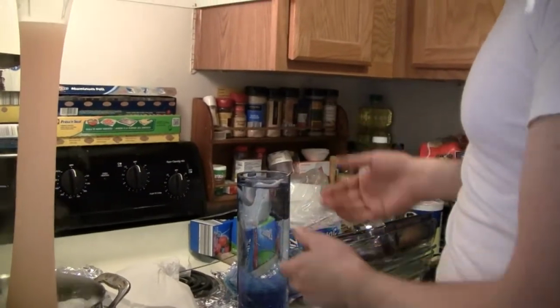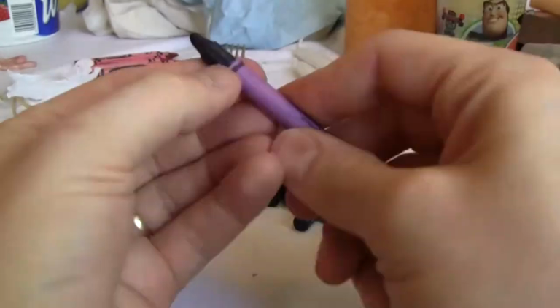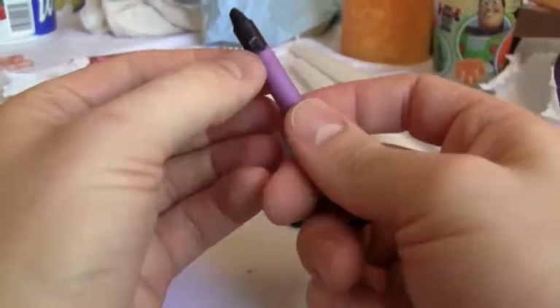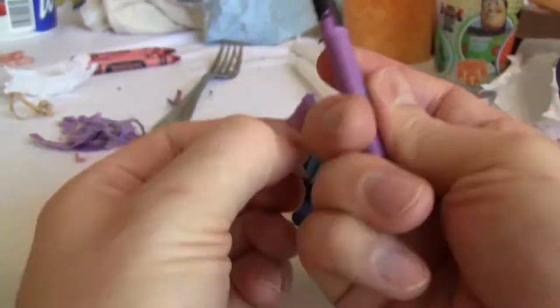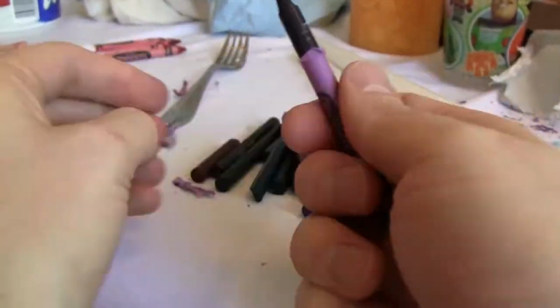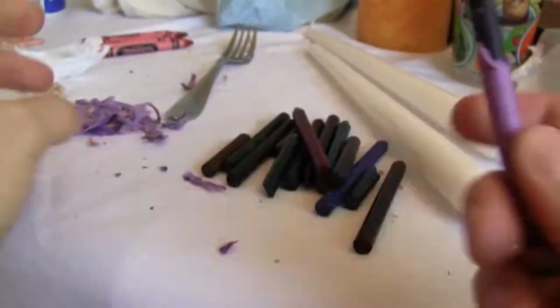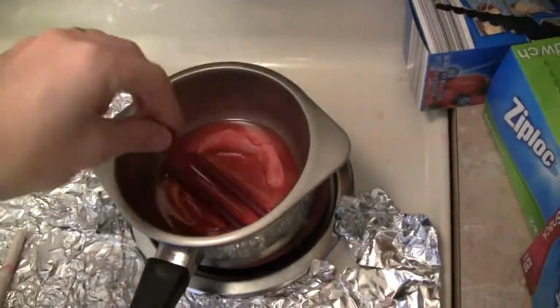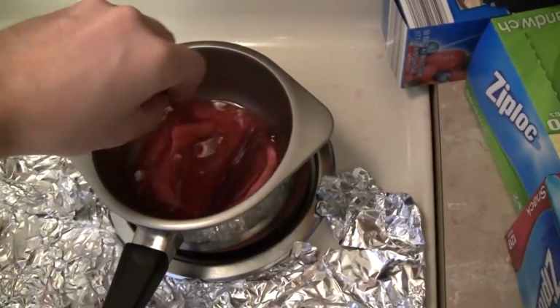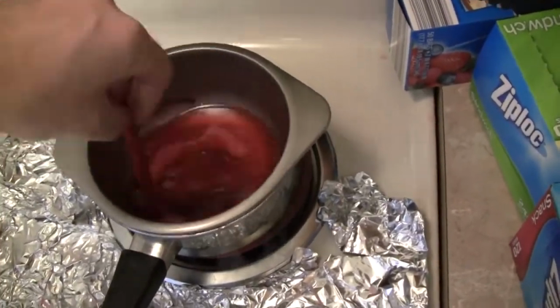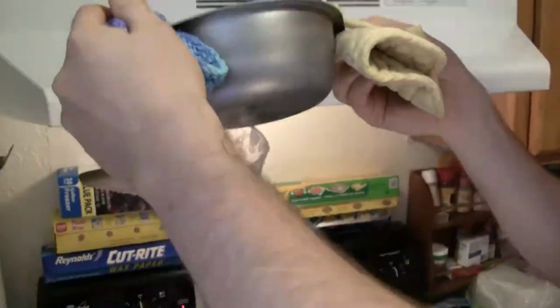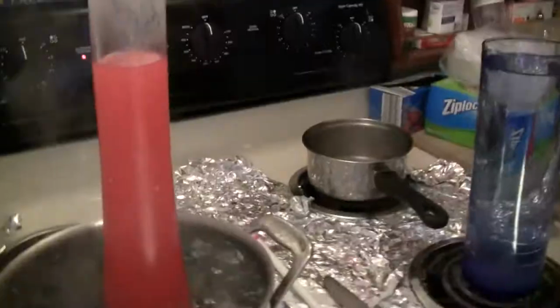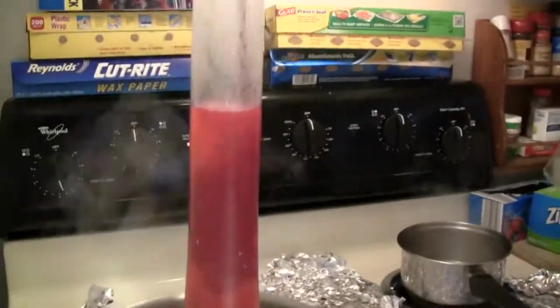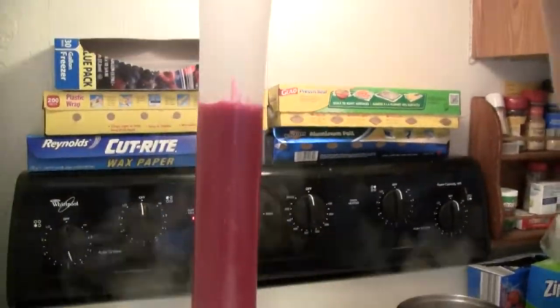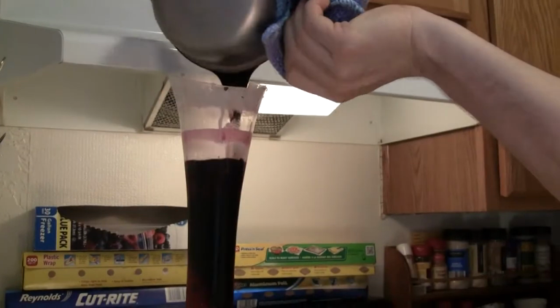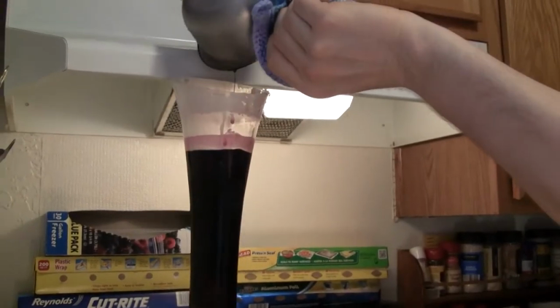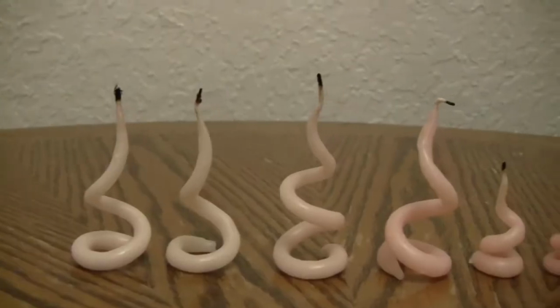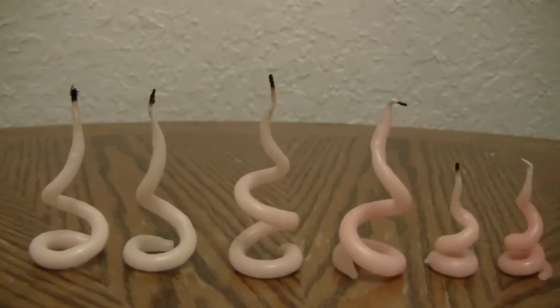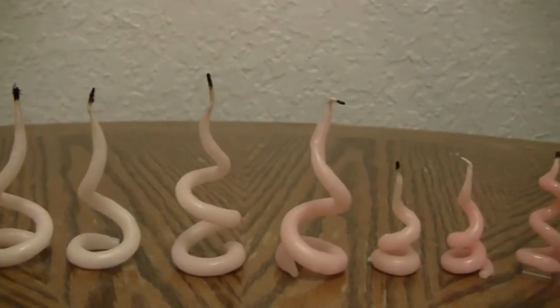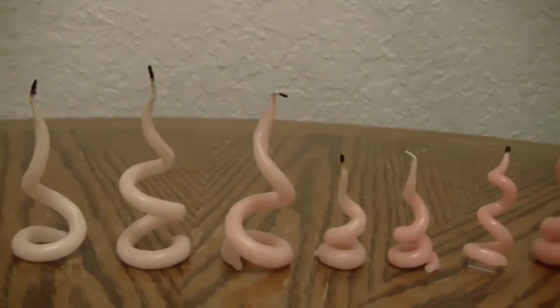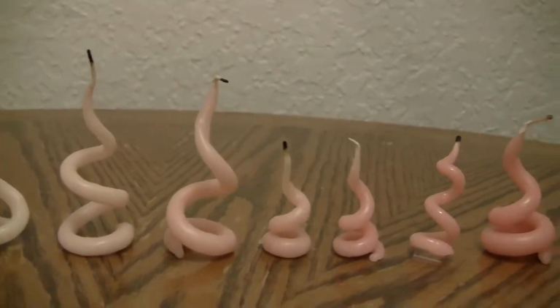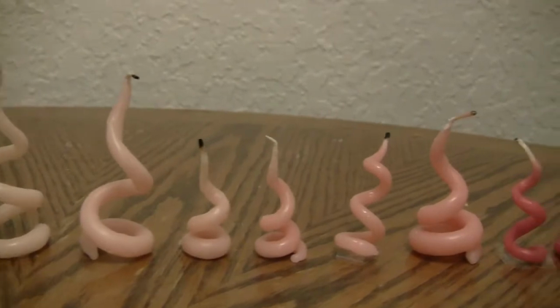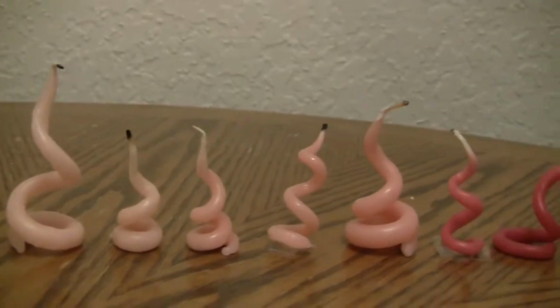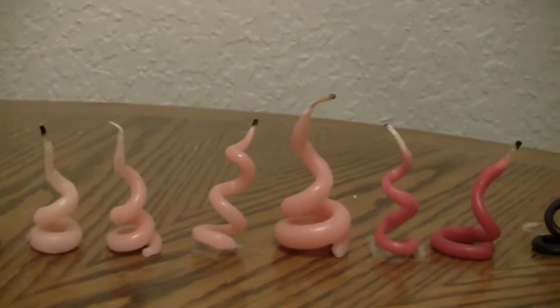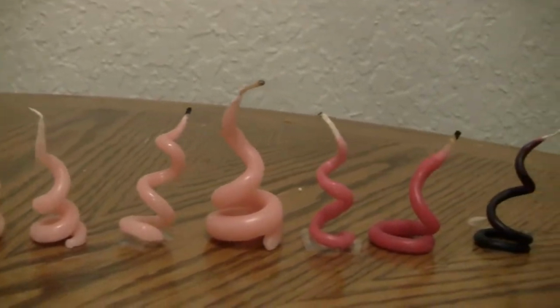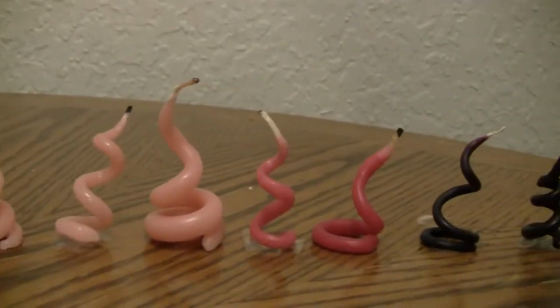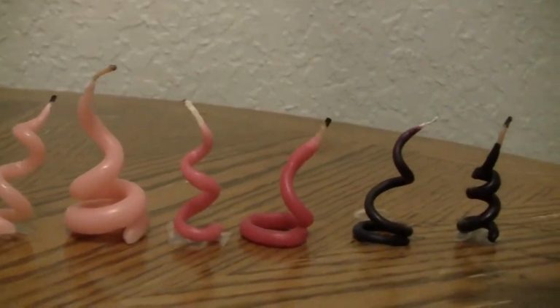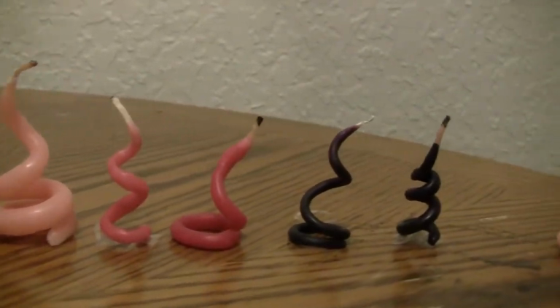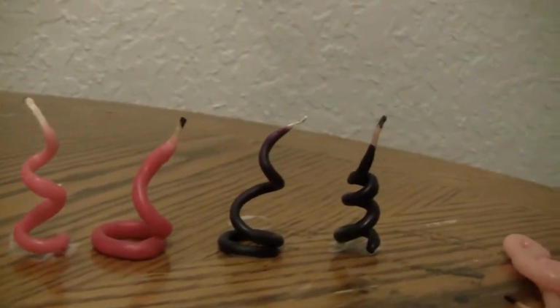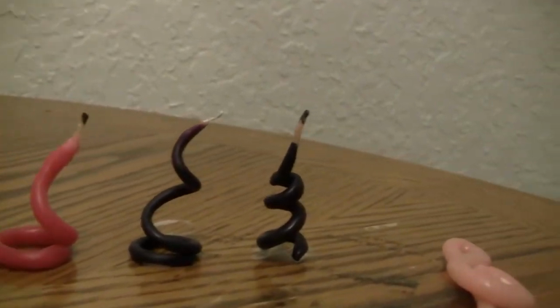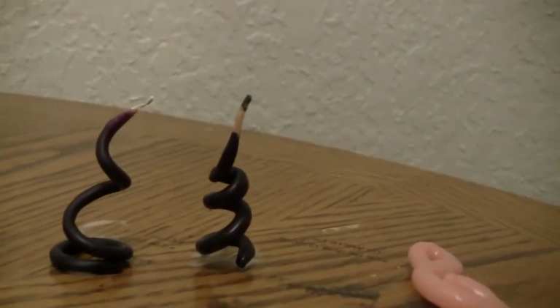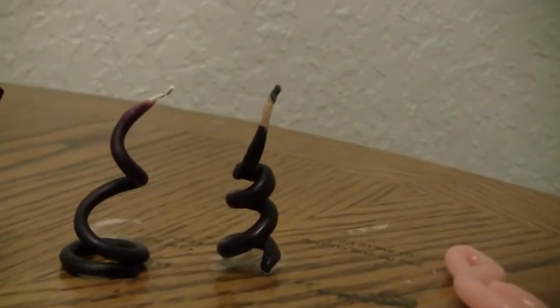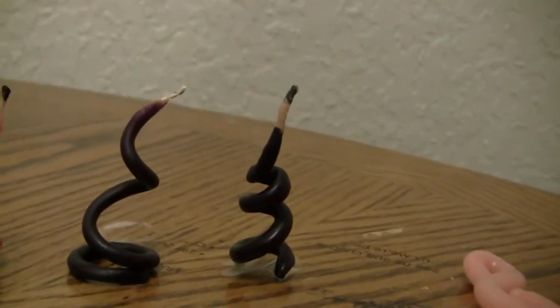After sequentially adding wax of several red, maroon, and purple crayons I had a variety of different shades. The dark one on the right is basically straight crayon wax and it burns just fine.